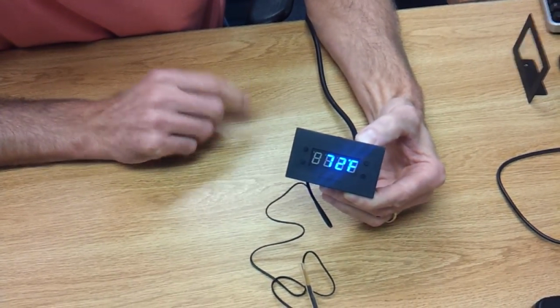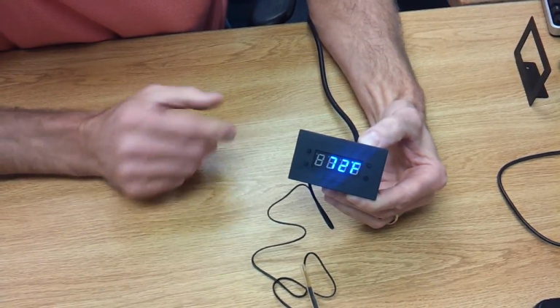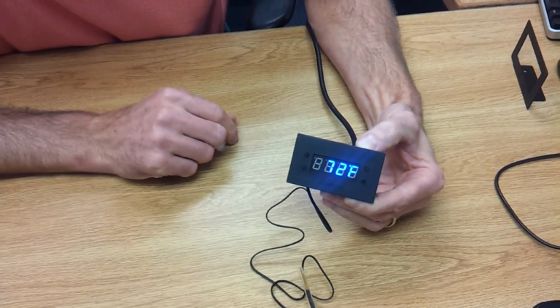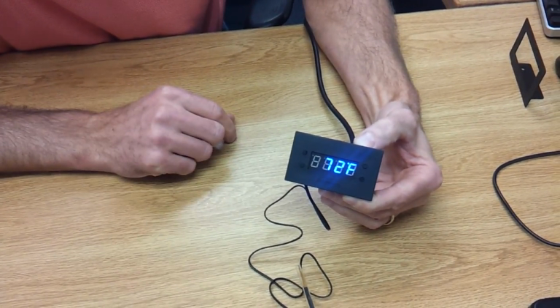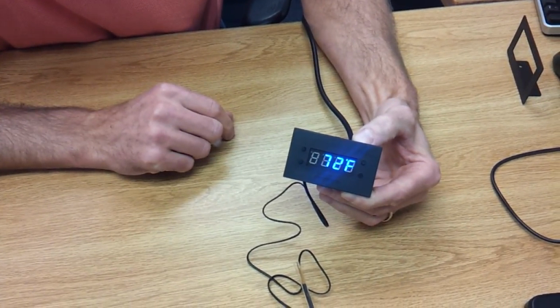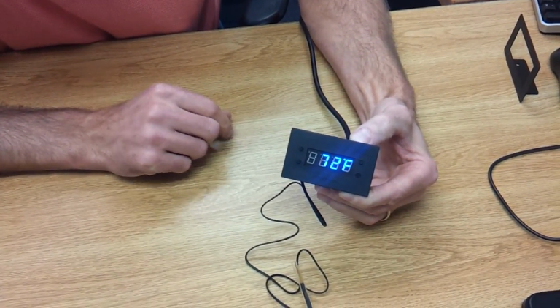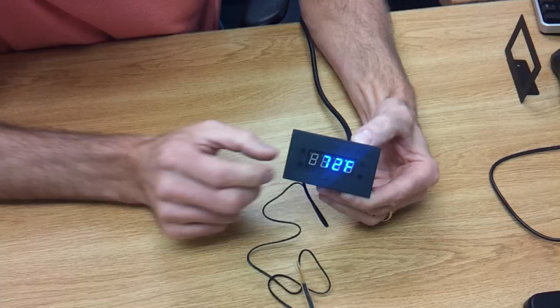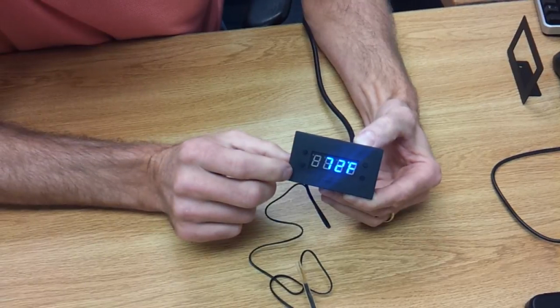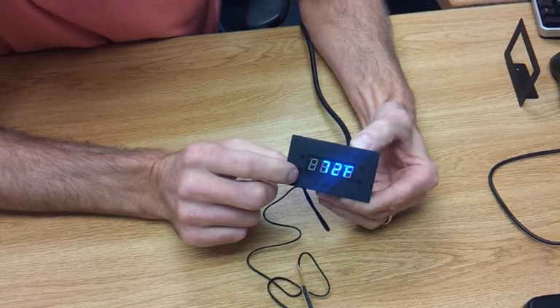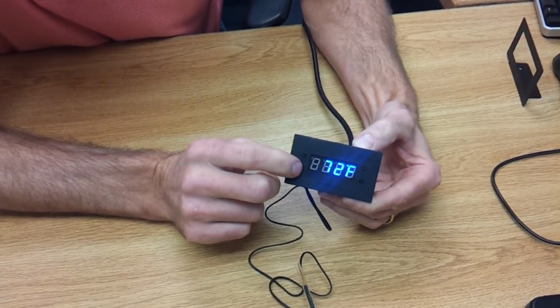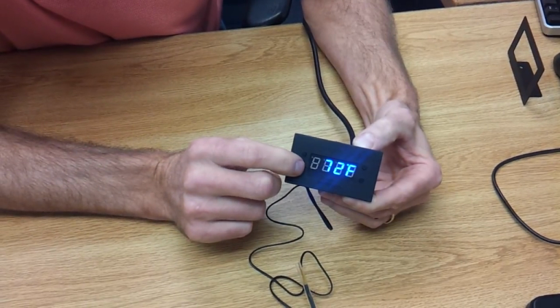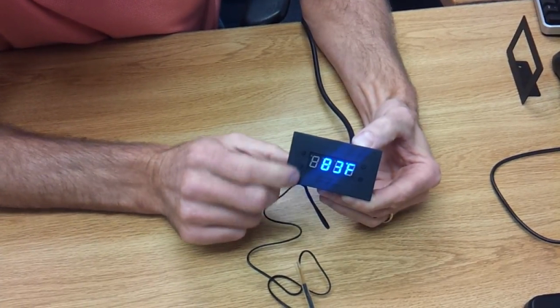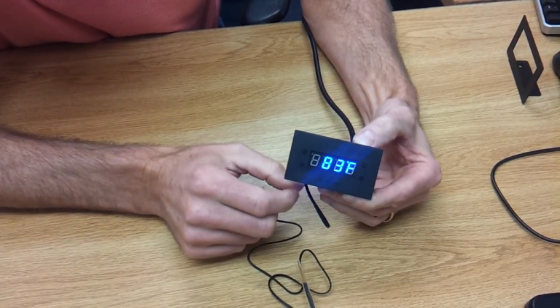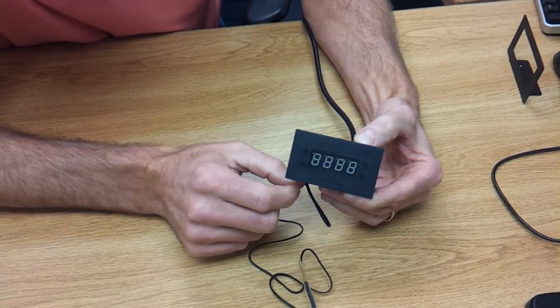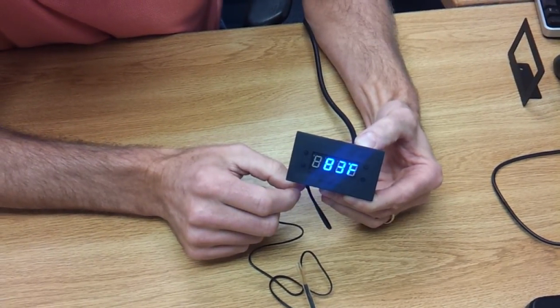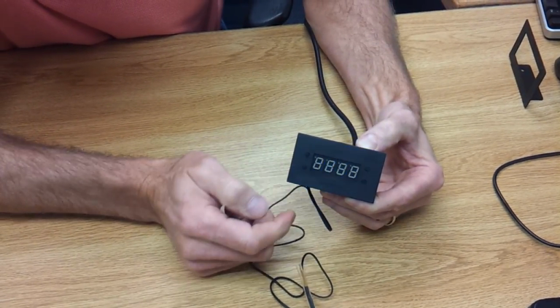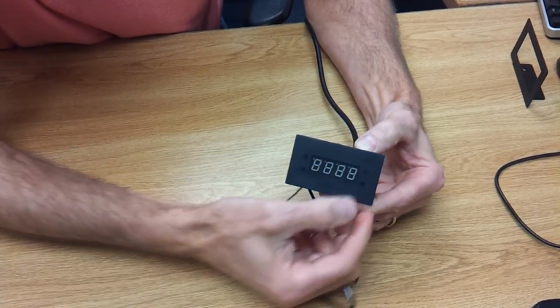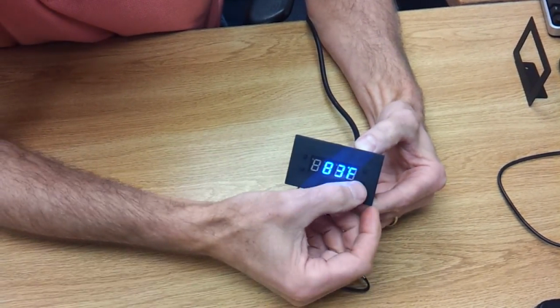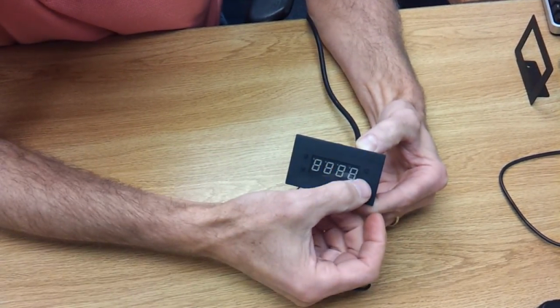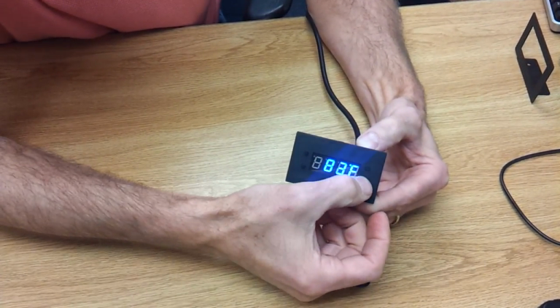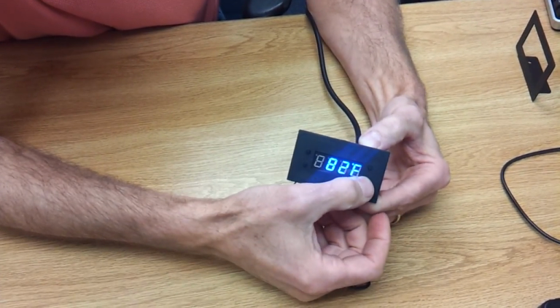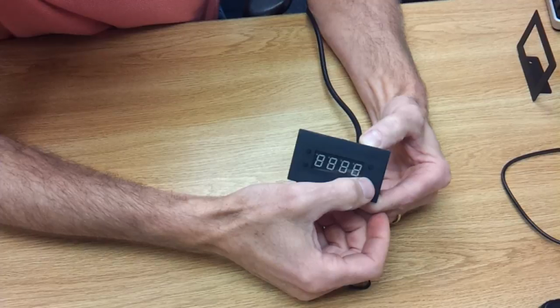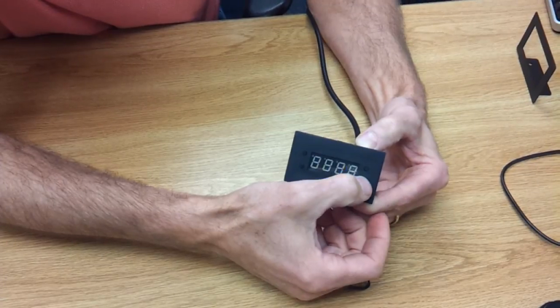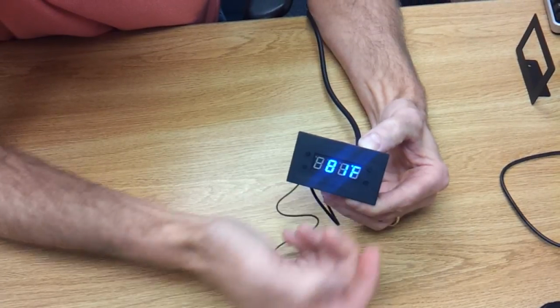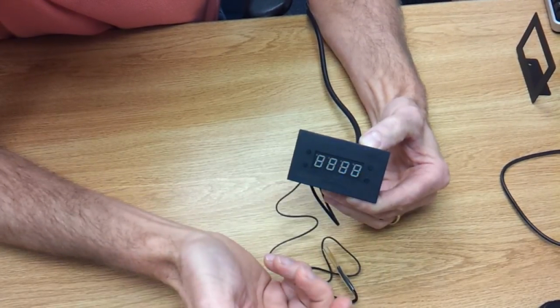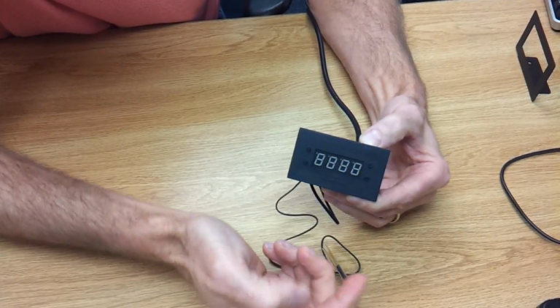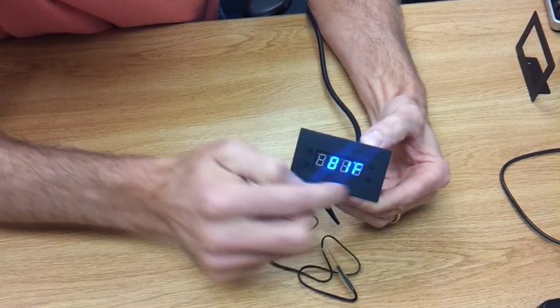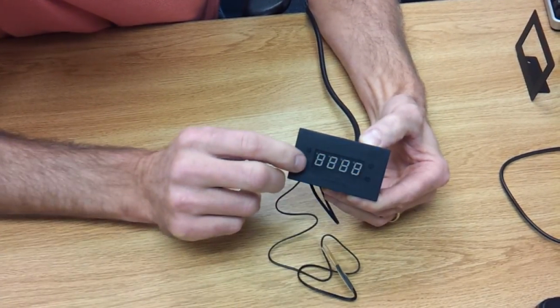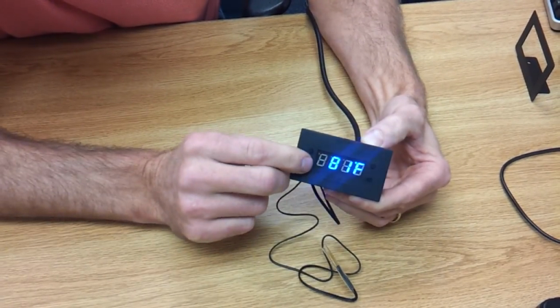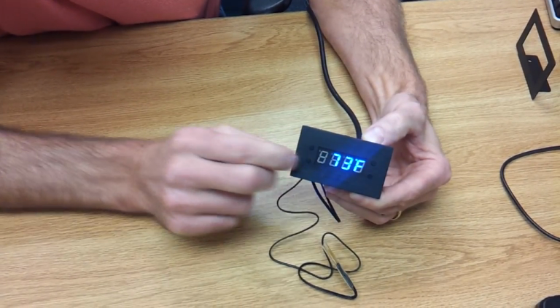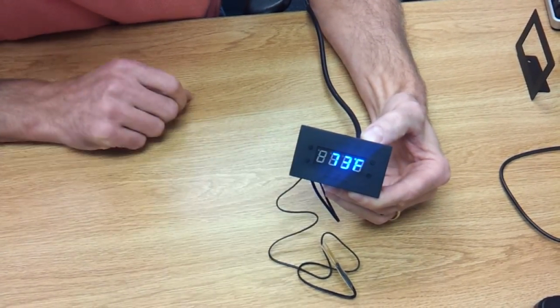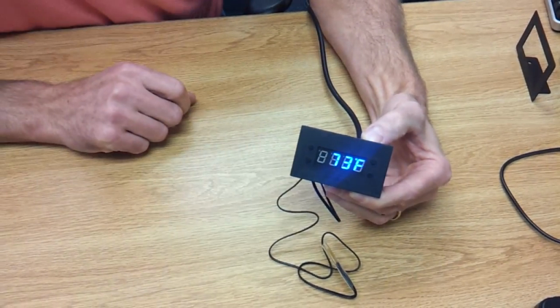Now when do I want the fans to turn off? I'm going to click the lower left button. It says 83 degrees. Maybe I'll go a little lower than that — 82, 81. Then reset it. Done, it's set.